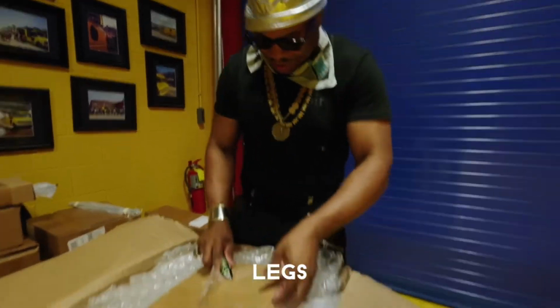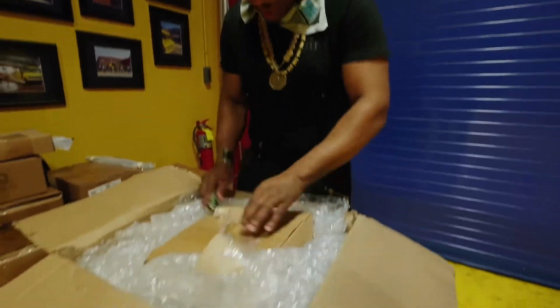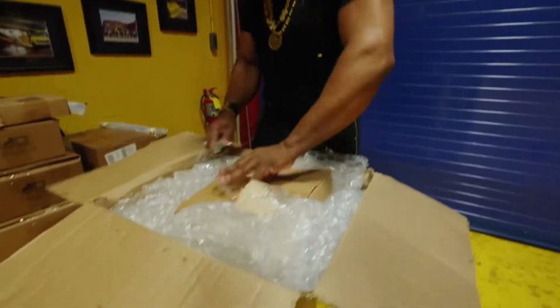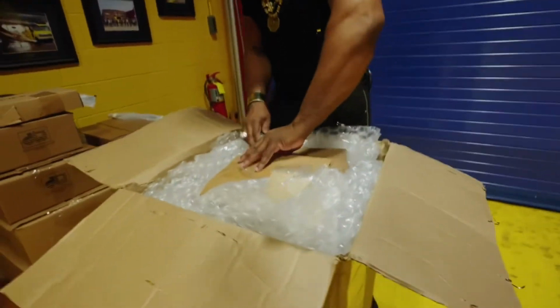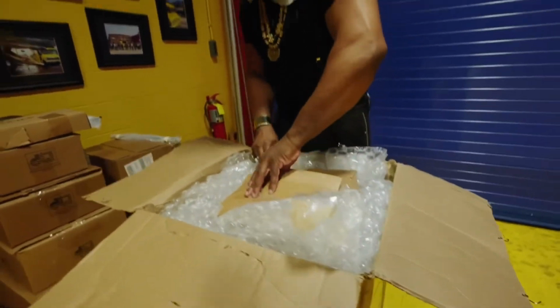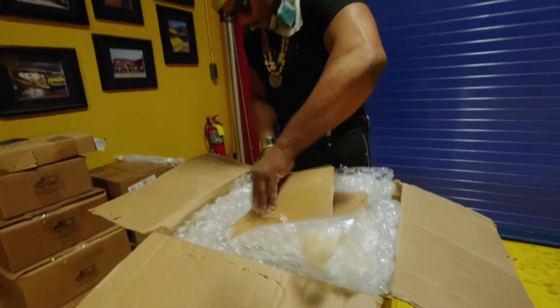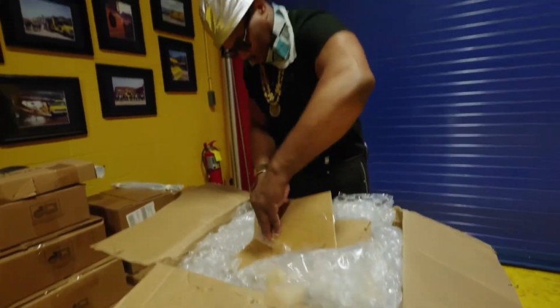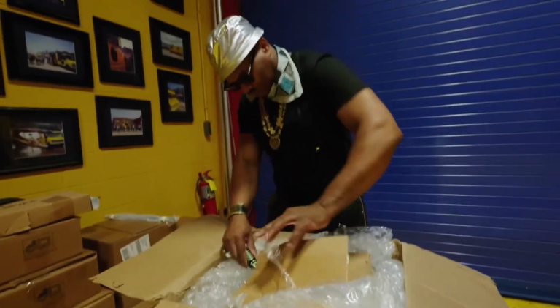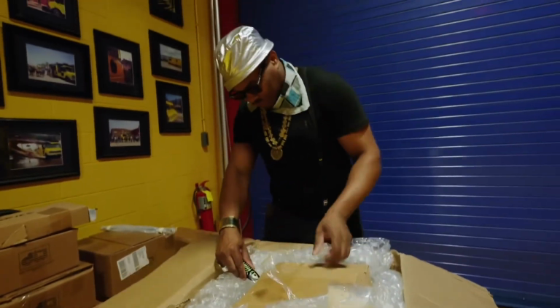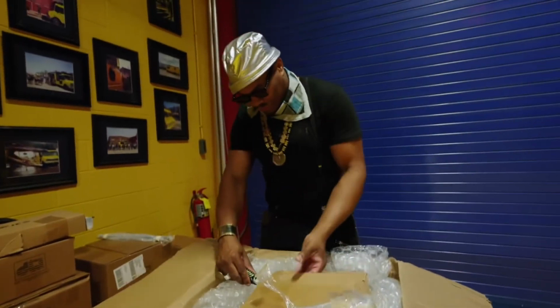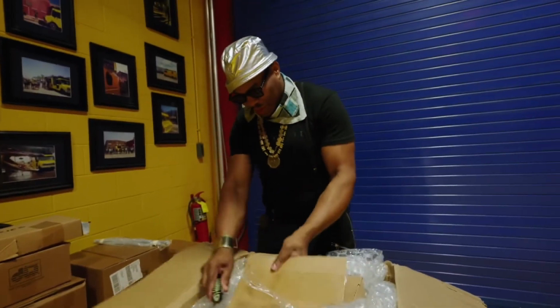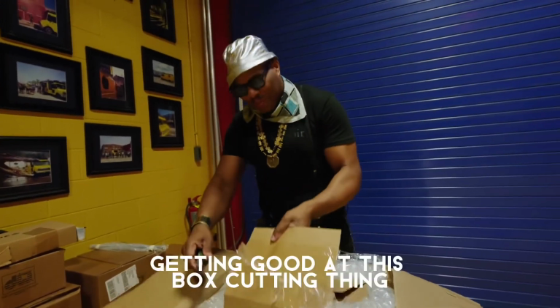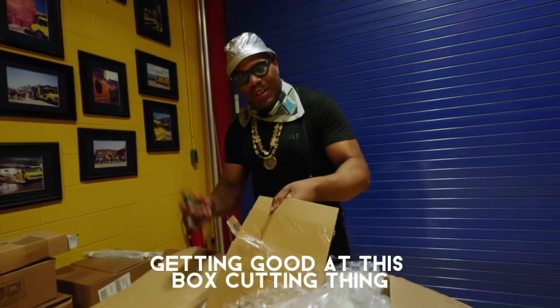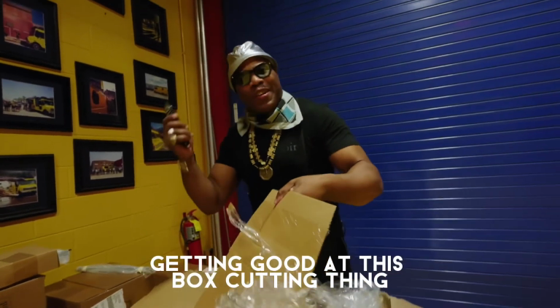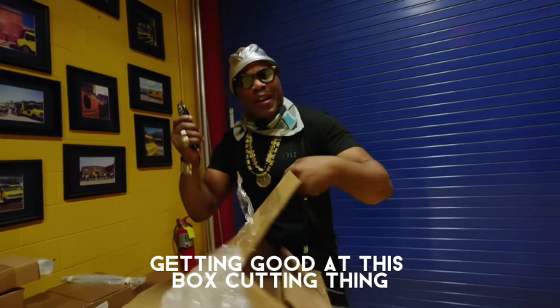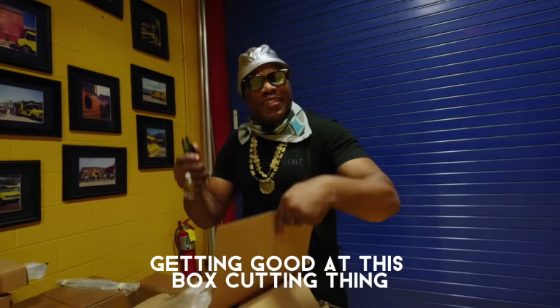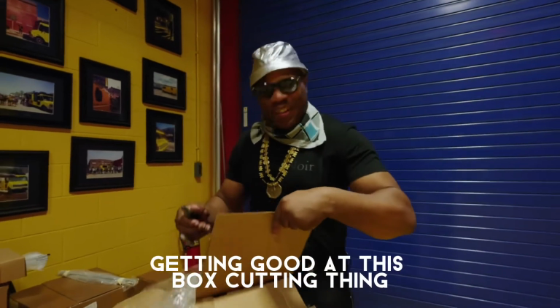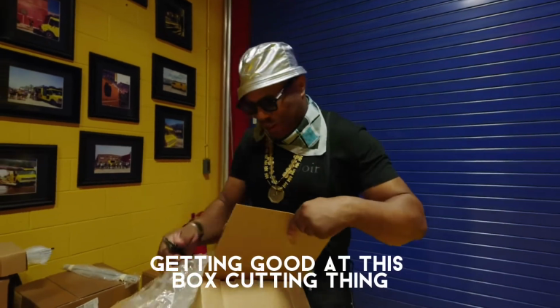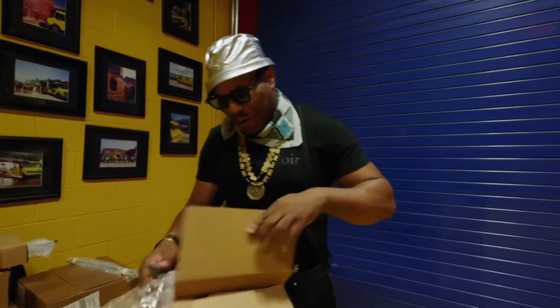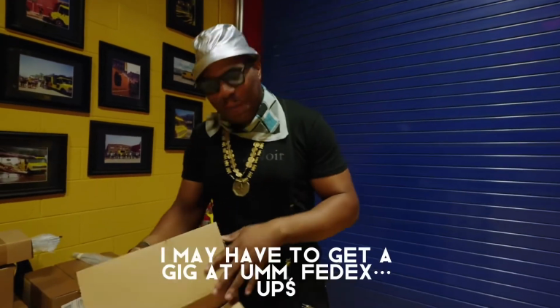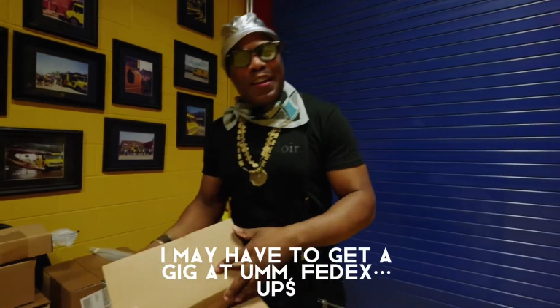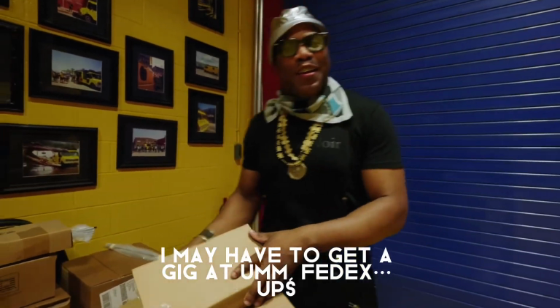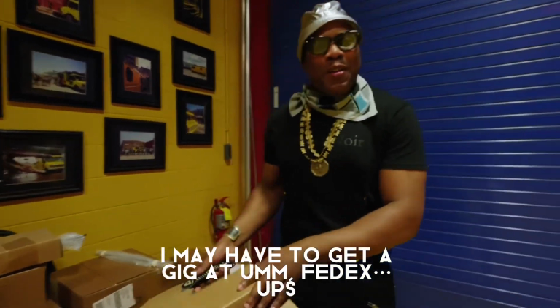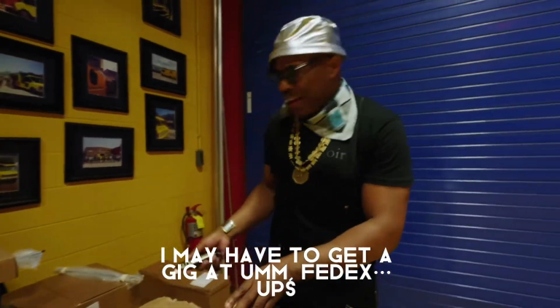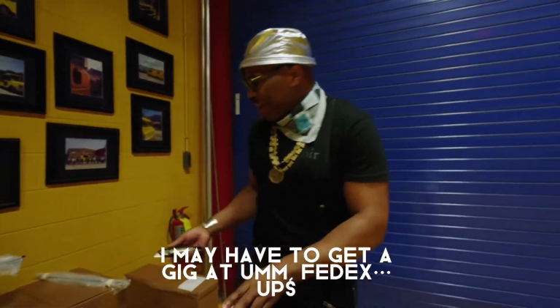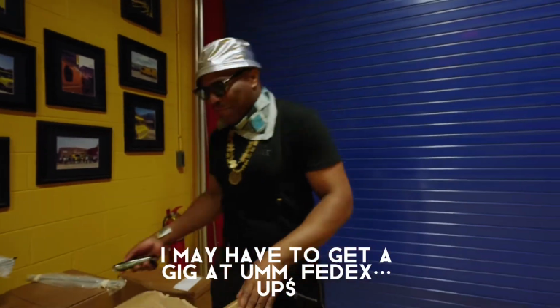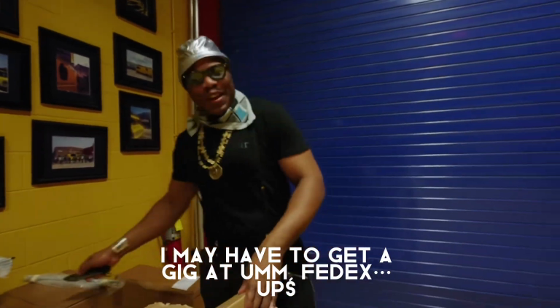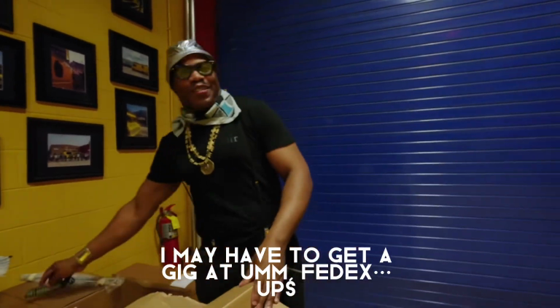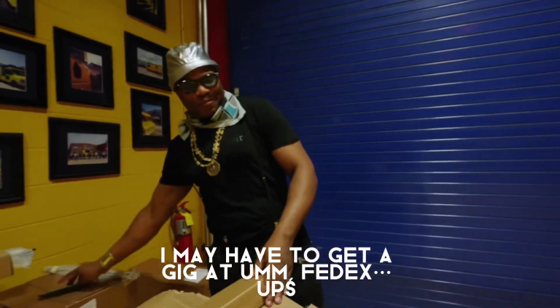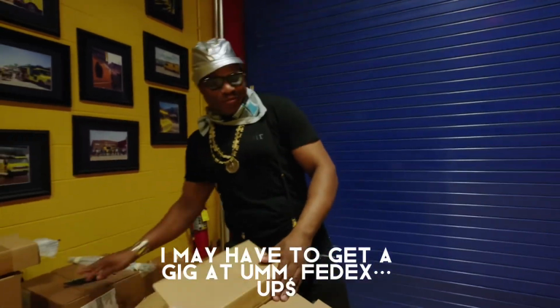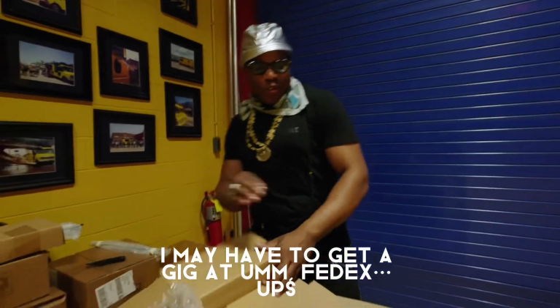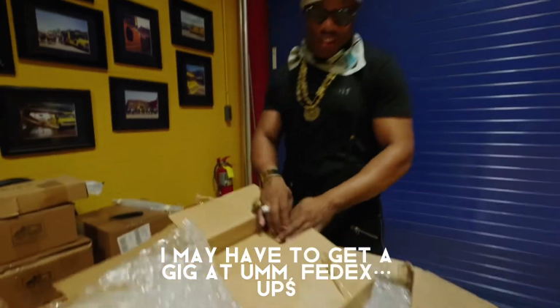Let's get this out. Getting good at this box-opening thing. Mad to get a gig at FedEx or UPS.